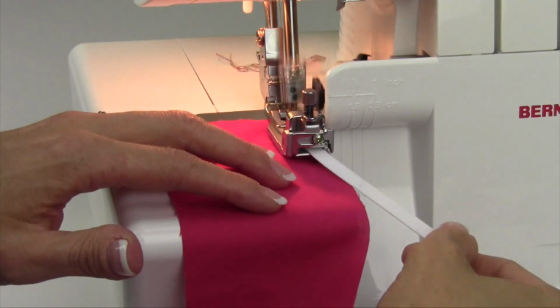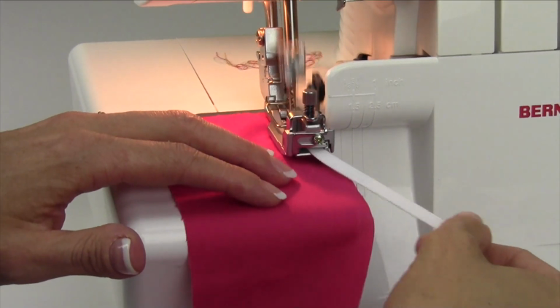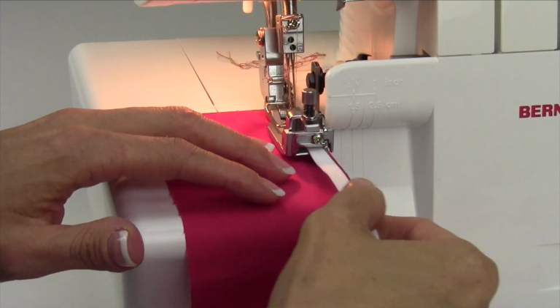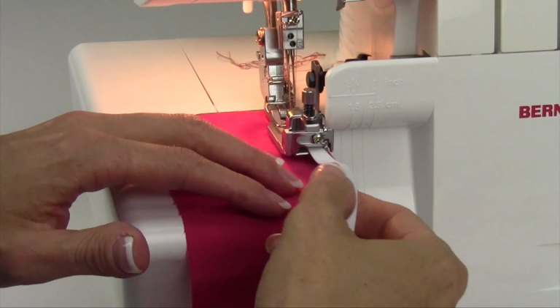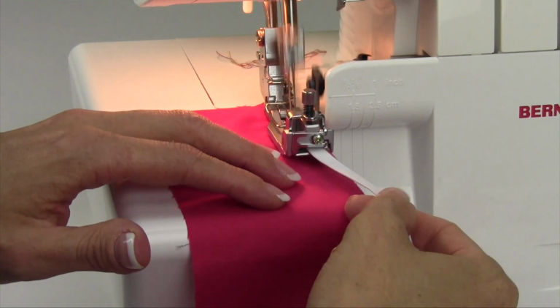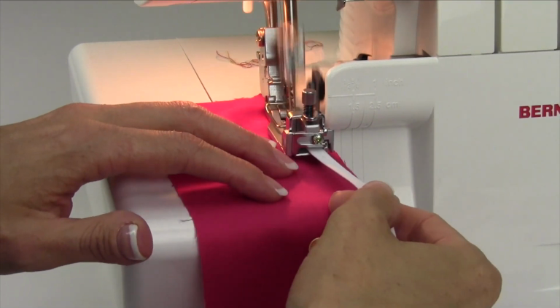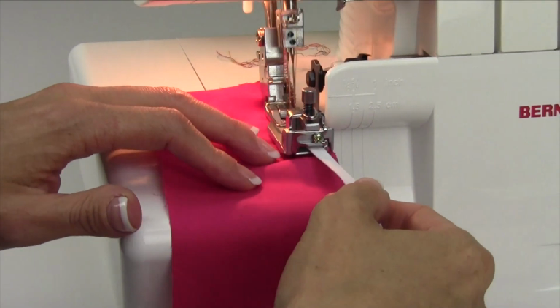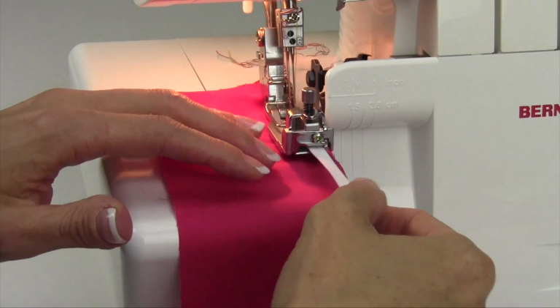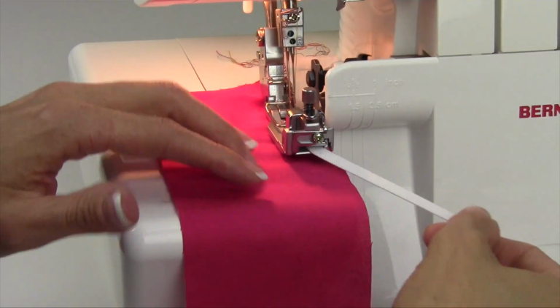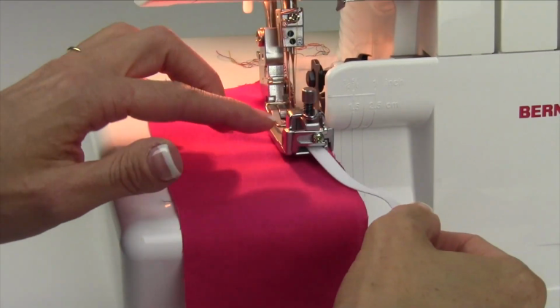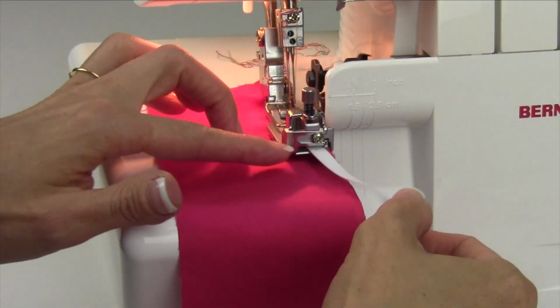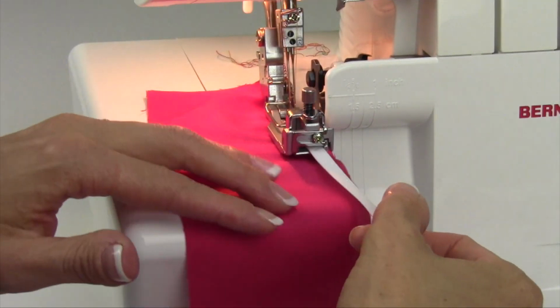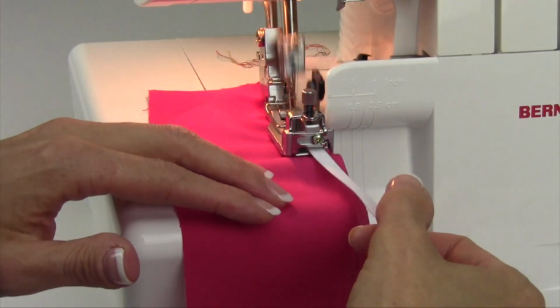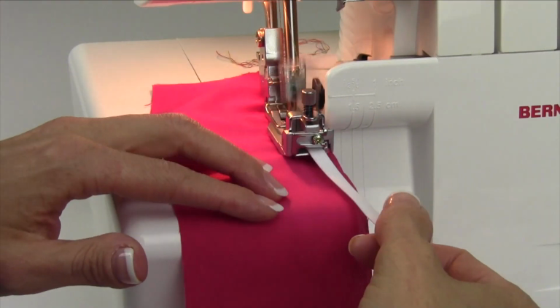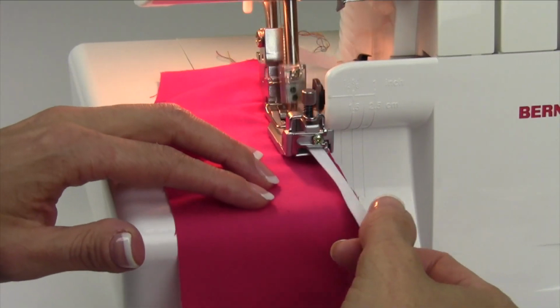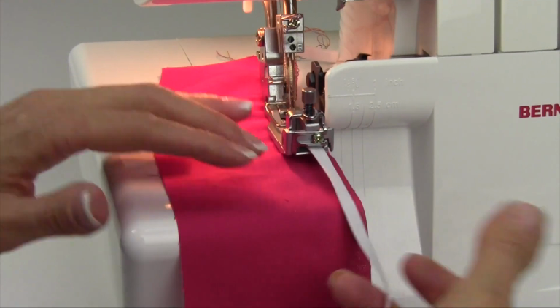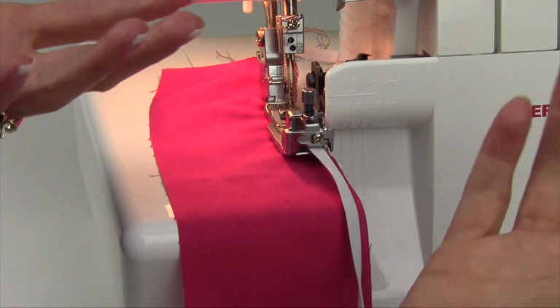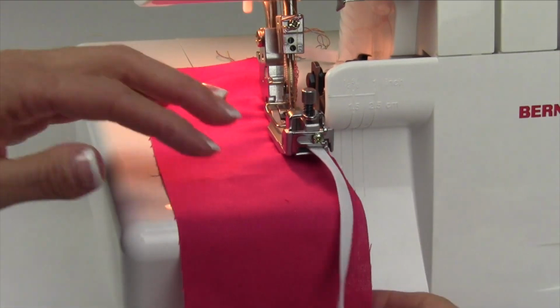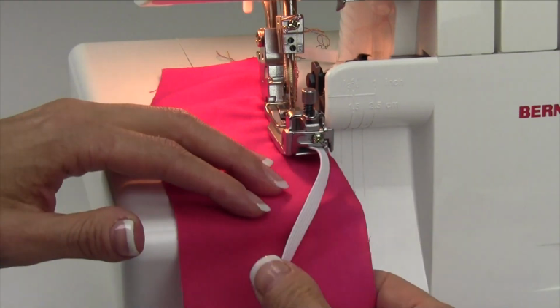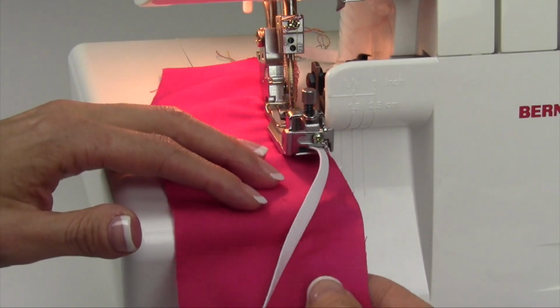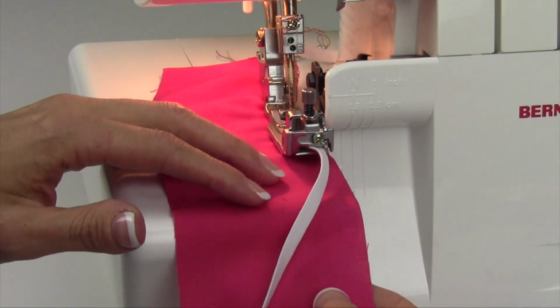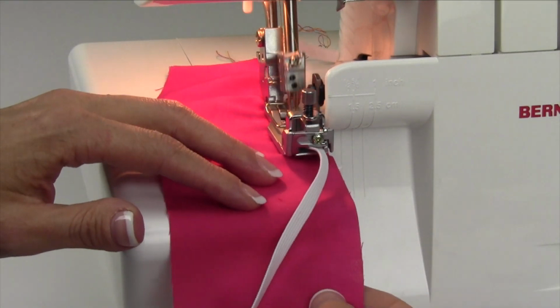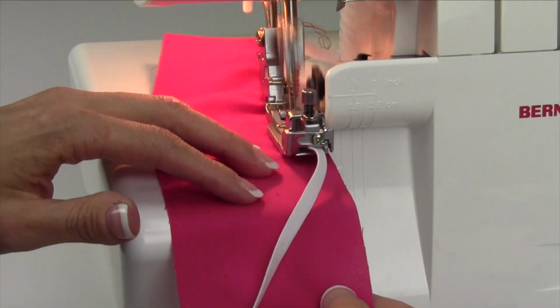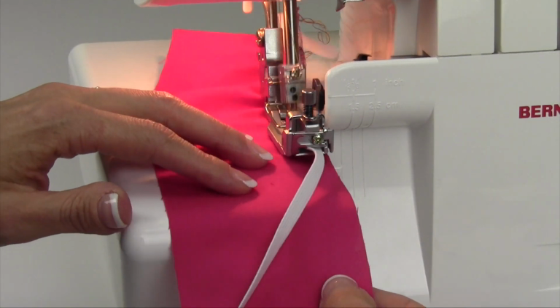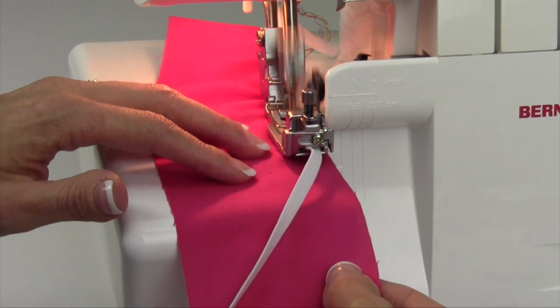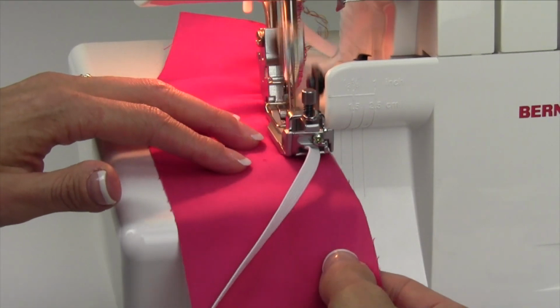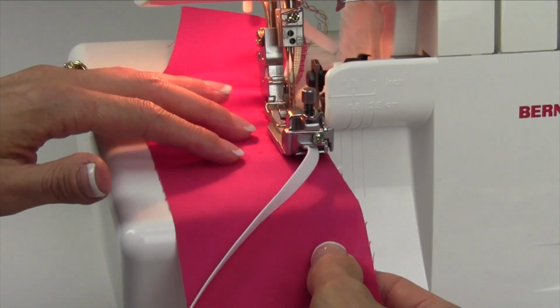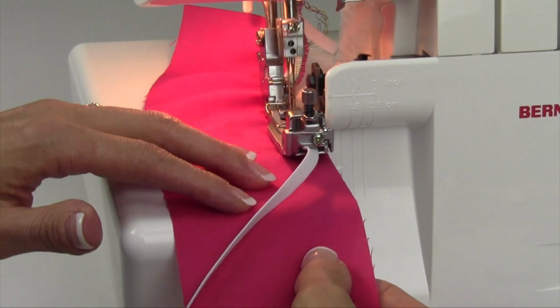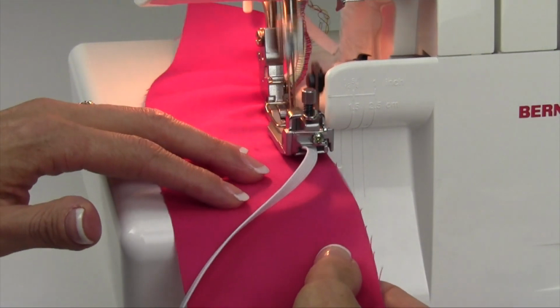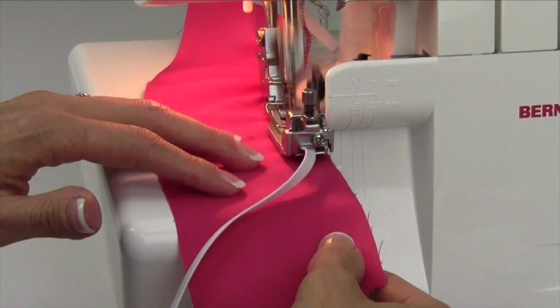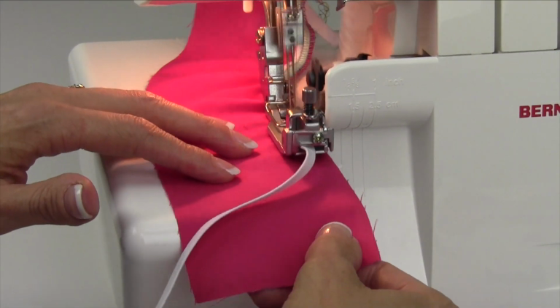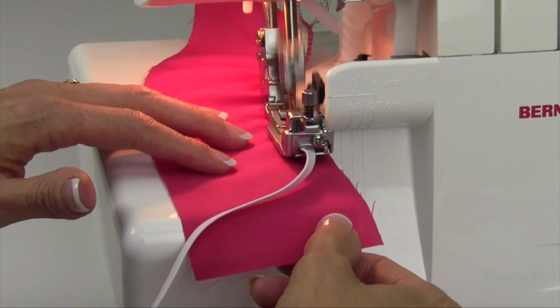Just keep the elastic over on this side. Actually, that's what the little guides can do for you — I don't even need to hold it. I don't know why I'm holding it; I feel like I need to, but I don't.